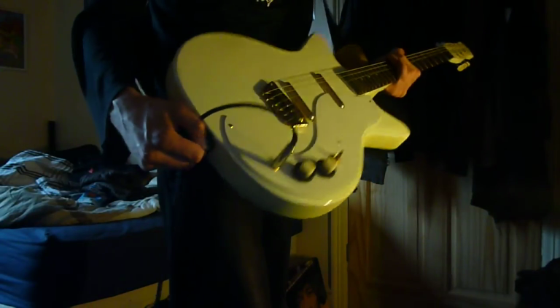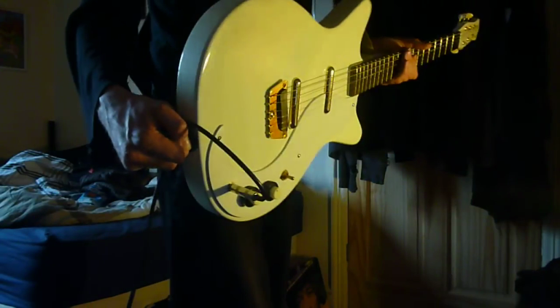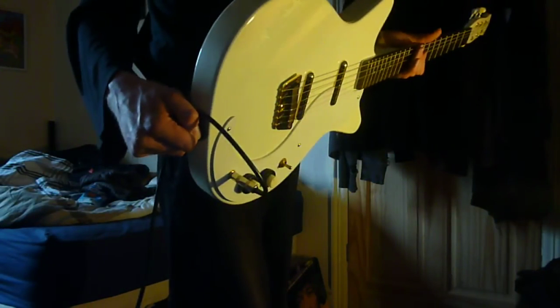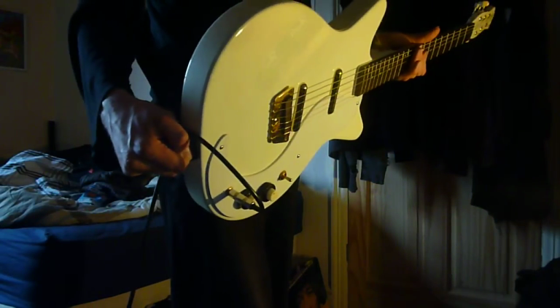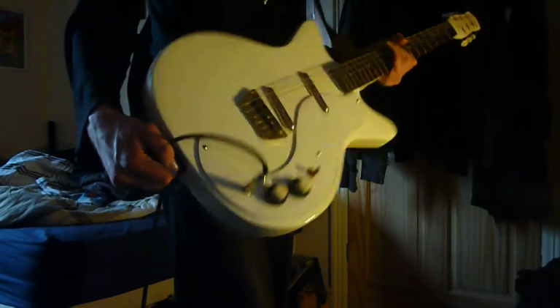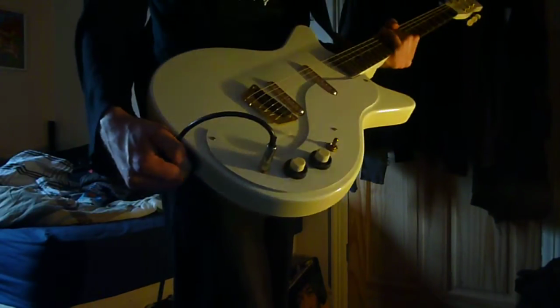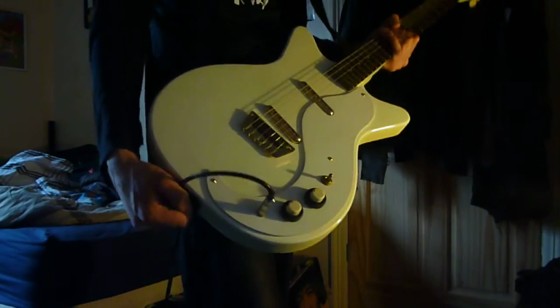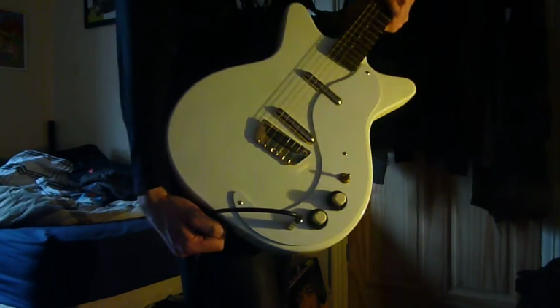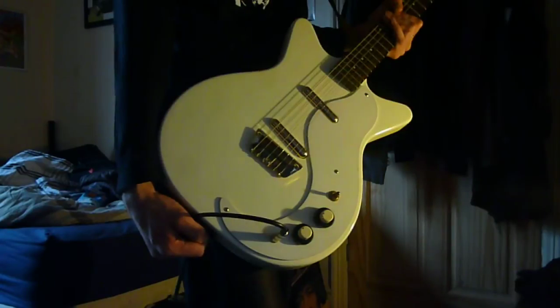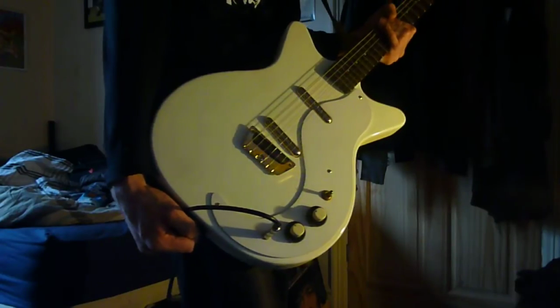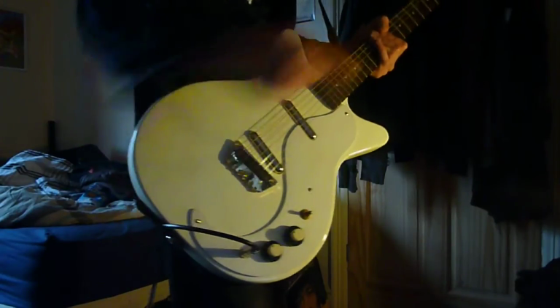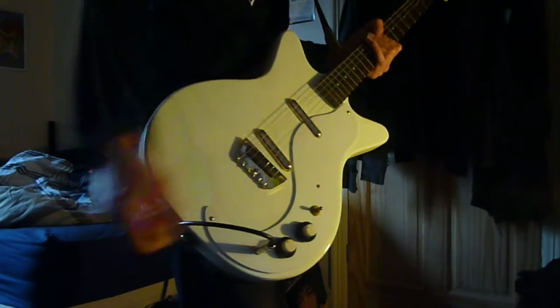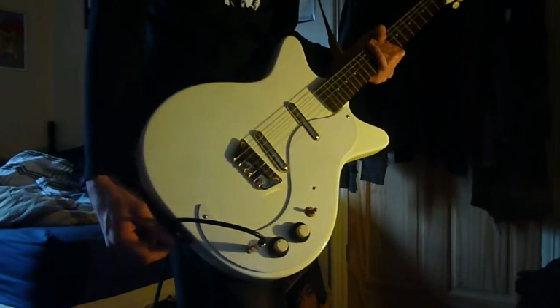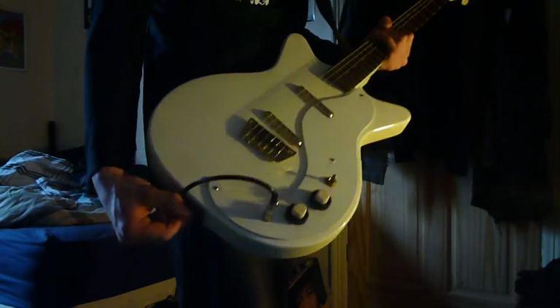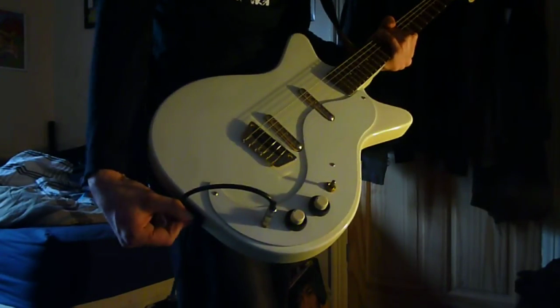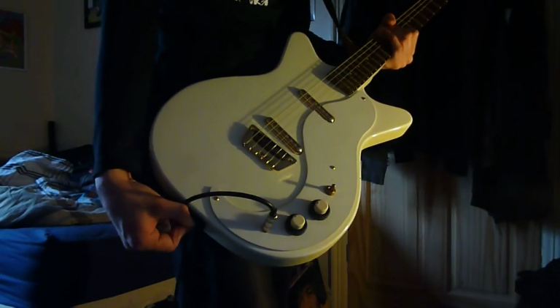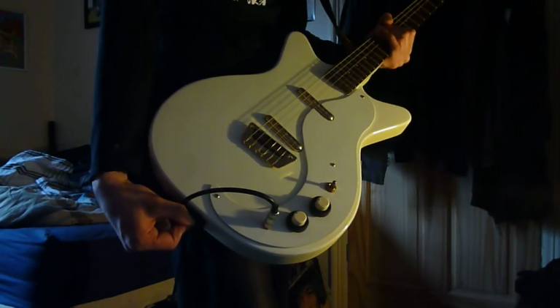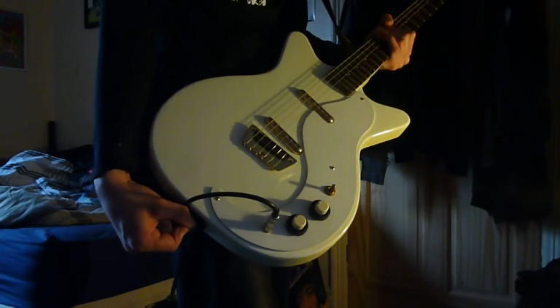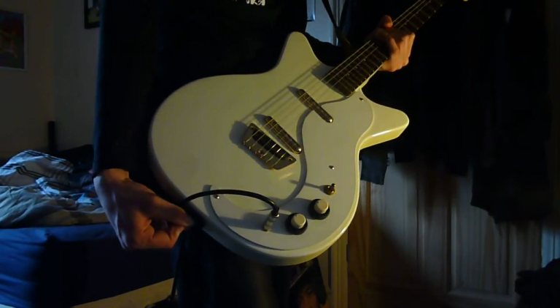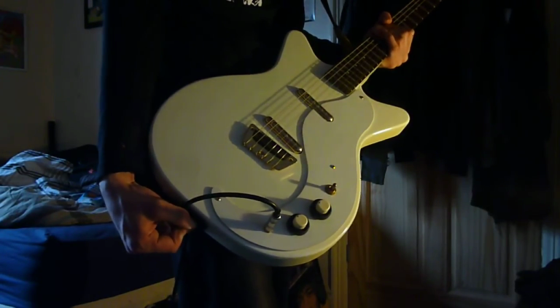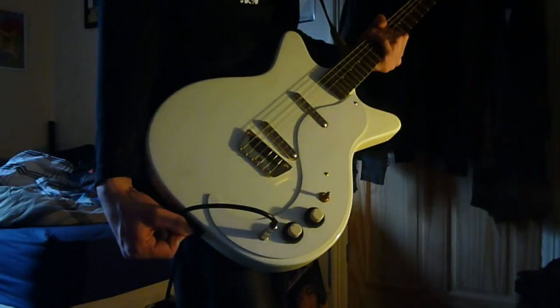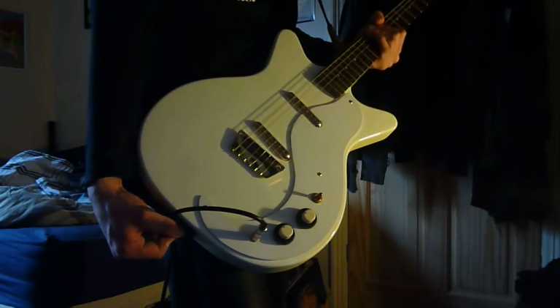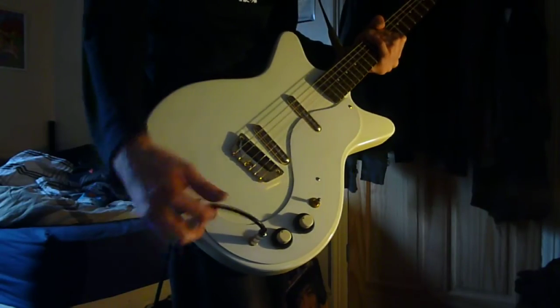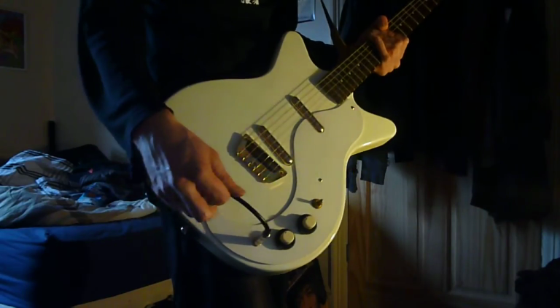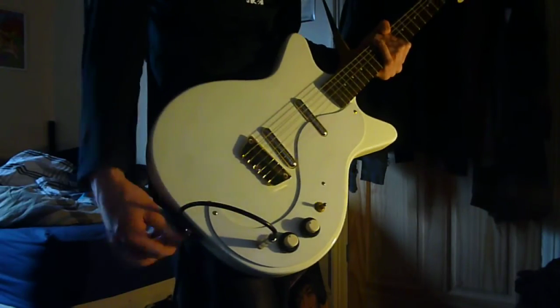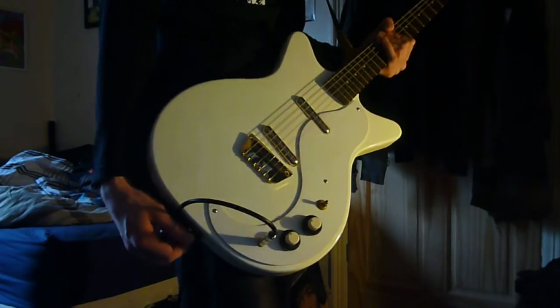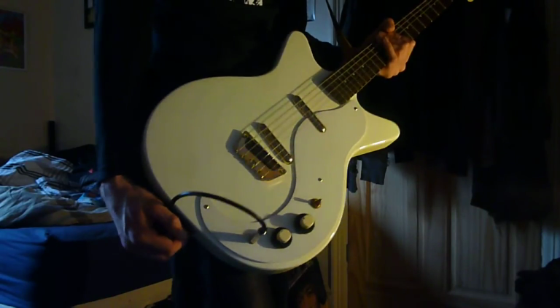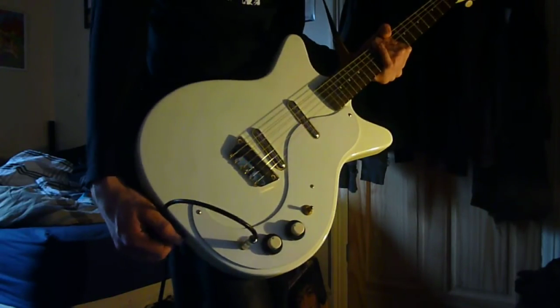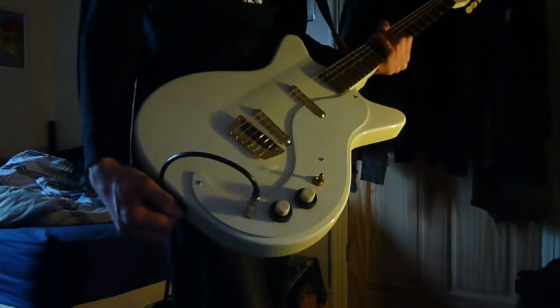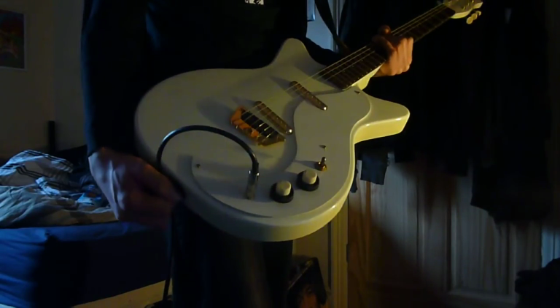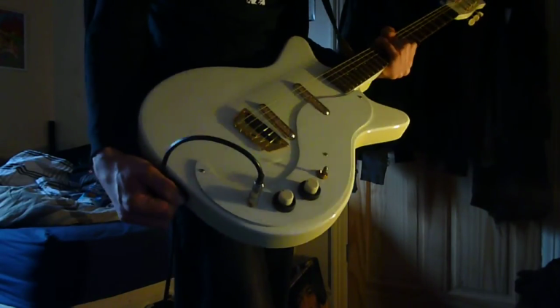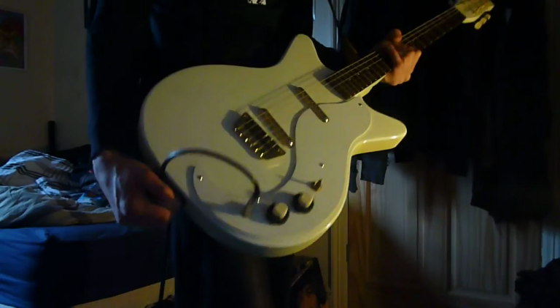Yeah, cool guitar. Danelectro U2 — this is a 2009 one, so it's not a vintage one, but we have demoed a vintage one. Anyway, I hope you enjoyed this, and there you go.